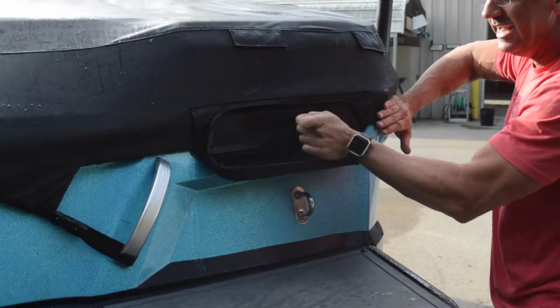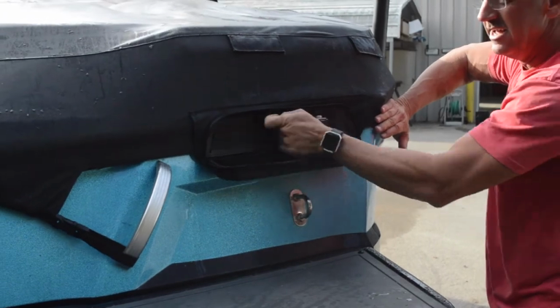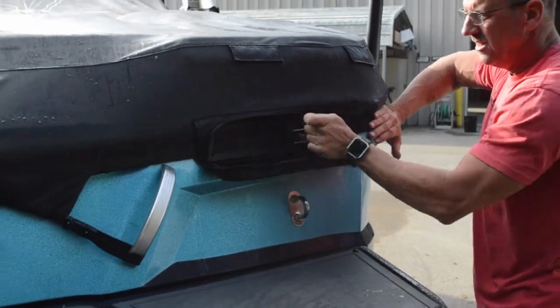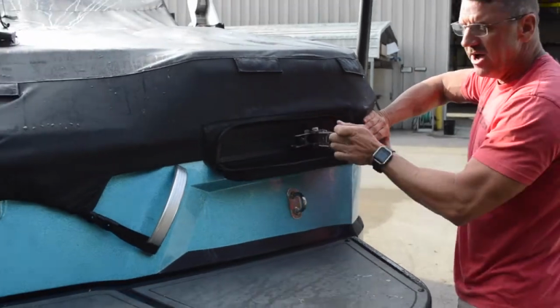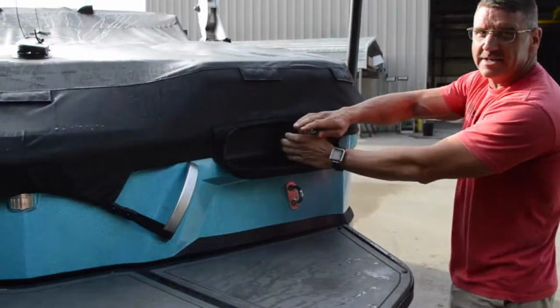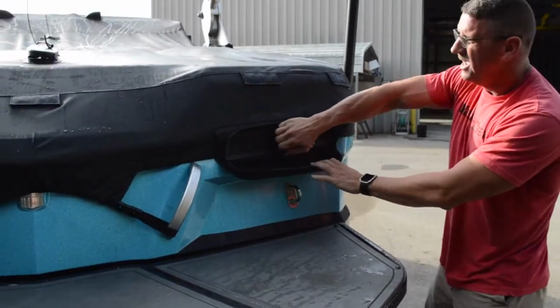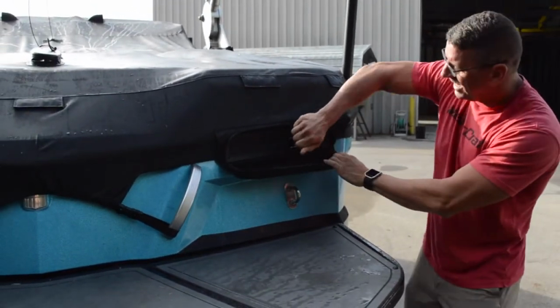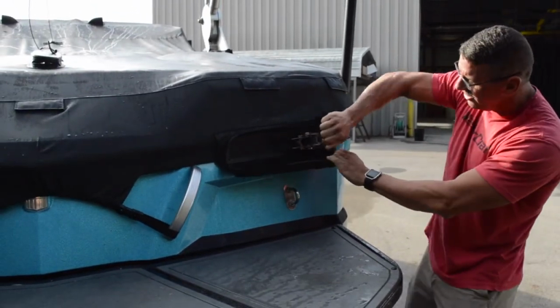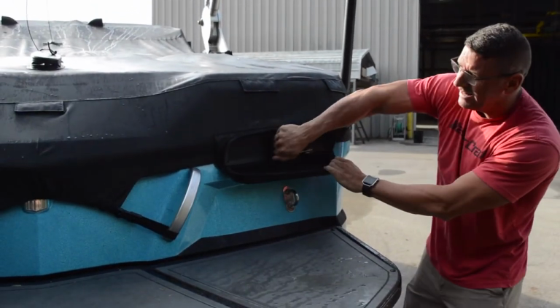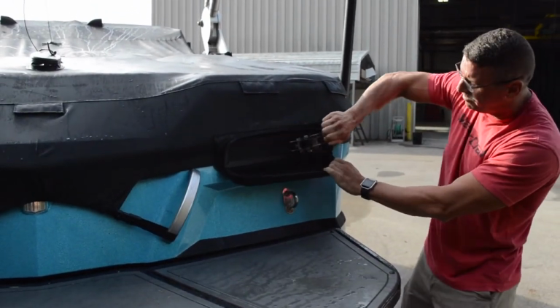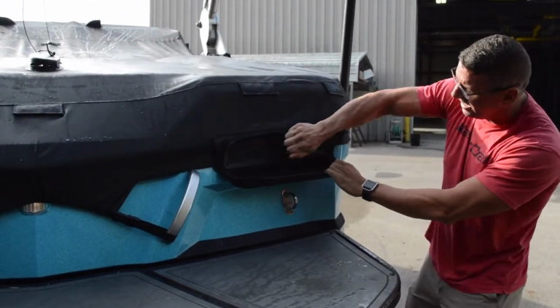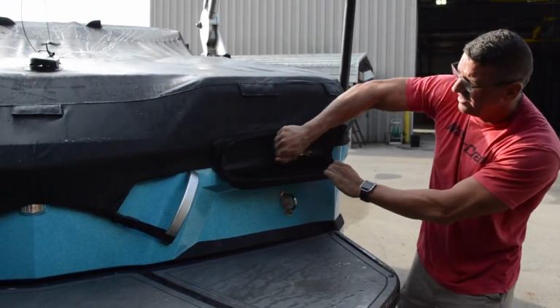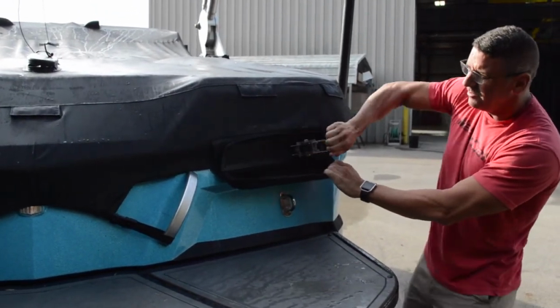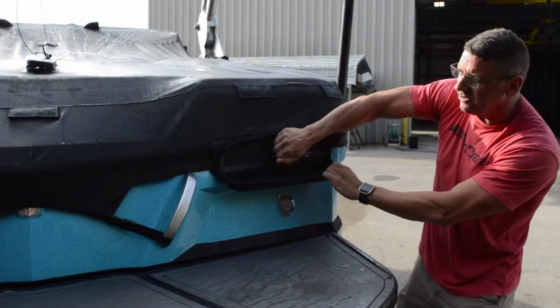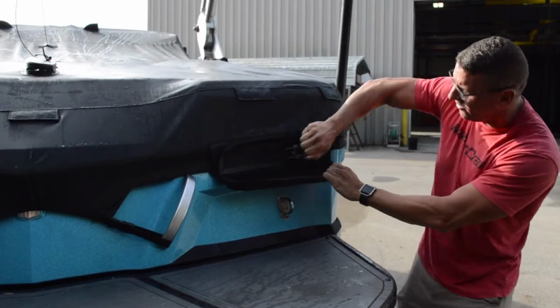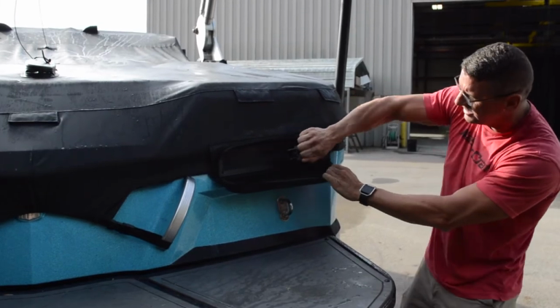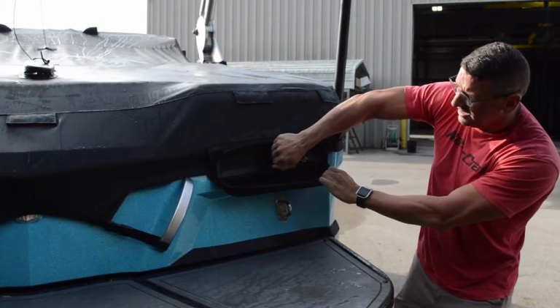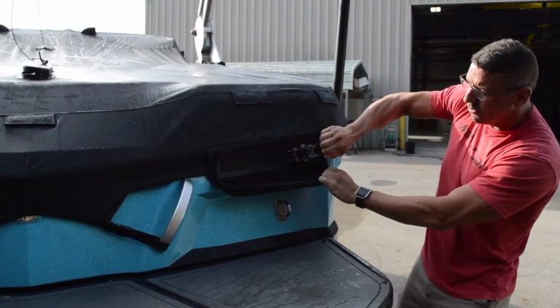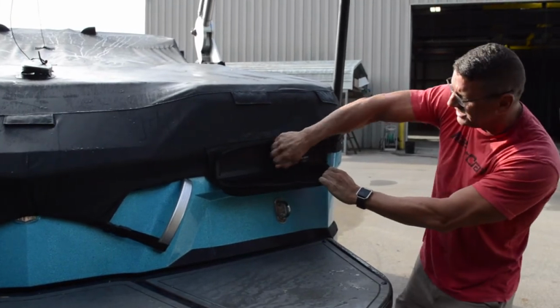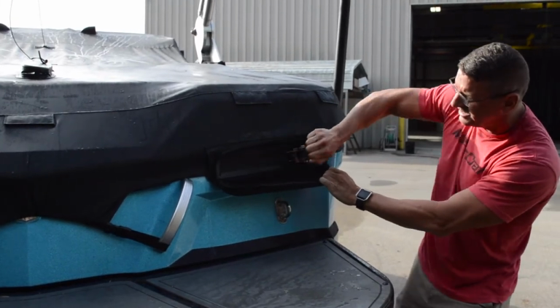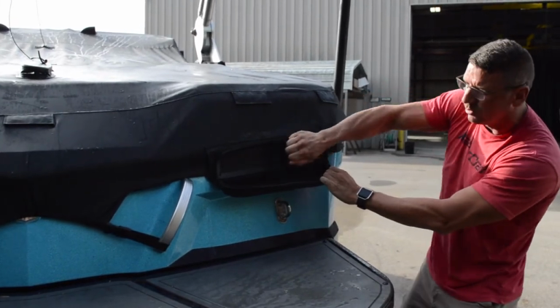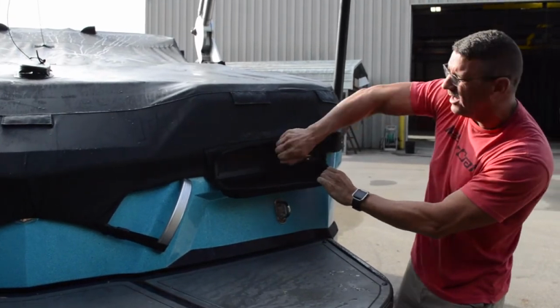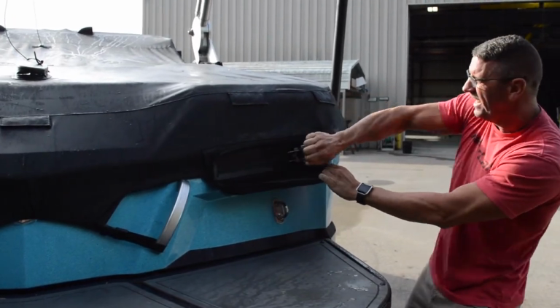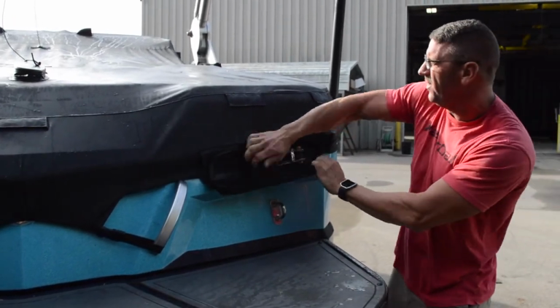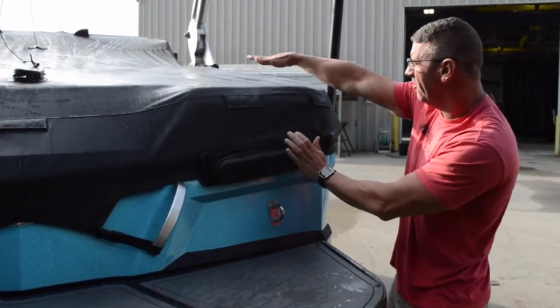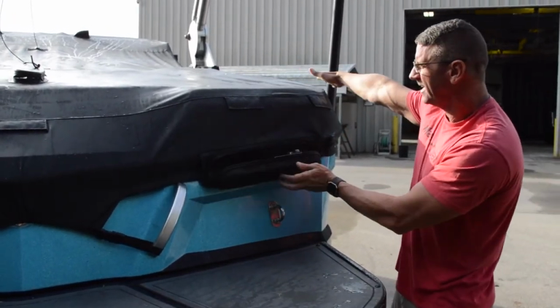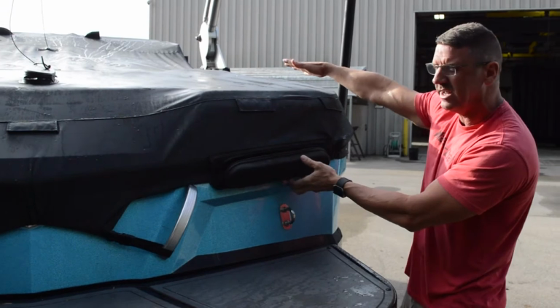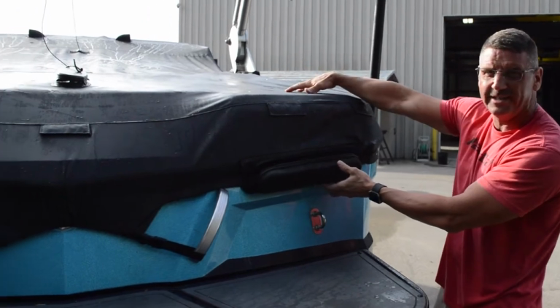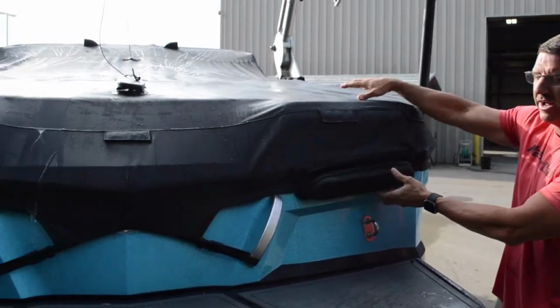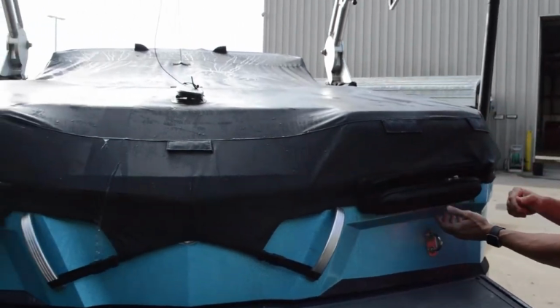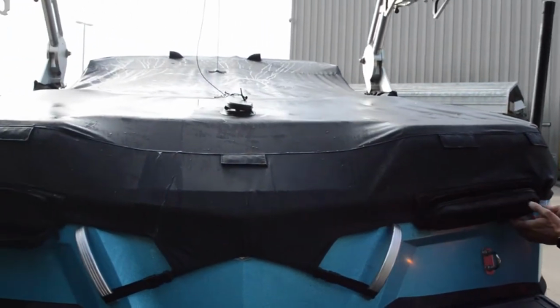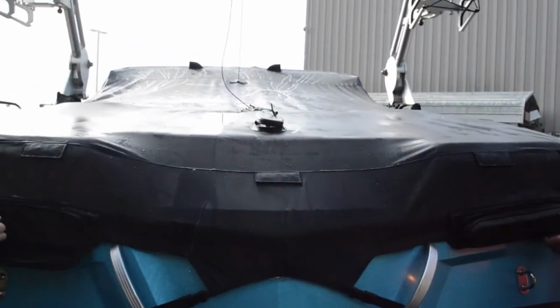Now here's the key — these are not boxes. The tighter you make this thing, the tighter the cover is. Ratchet this until it's really, really tight, and you can notice that the cover gets really taut.